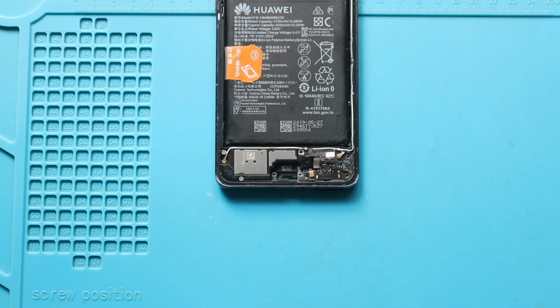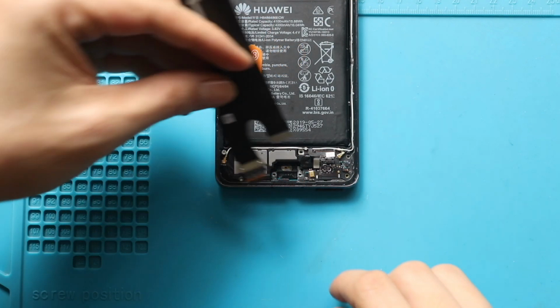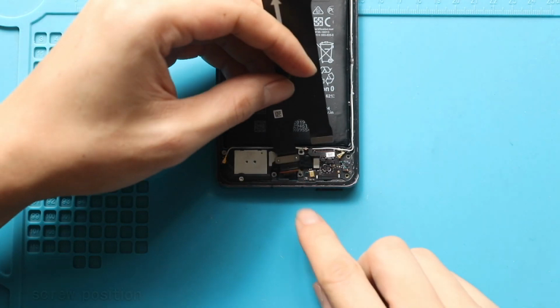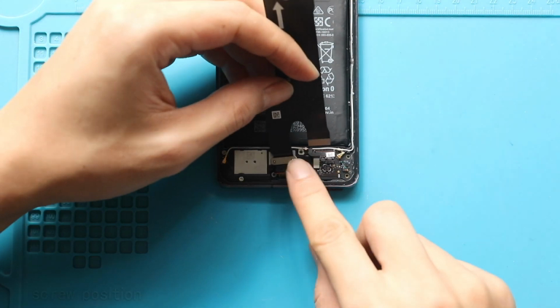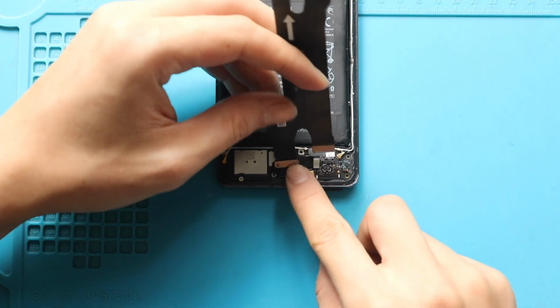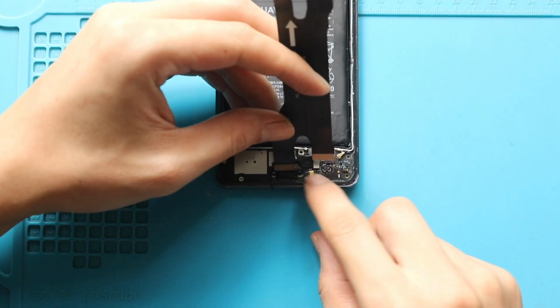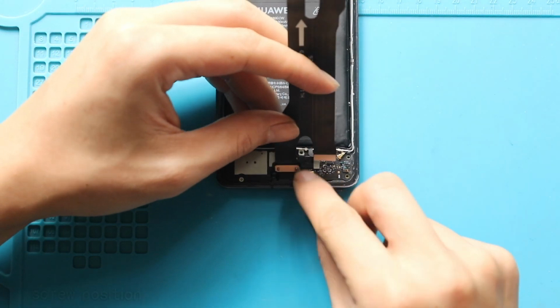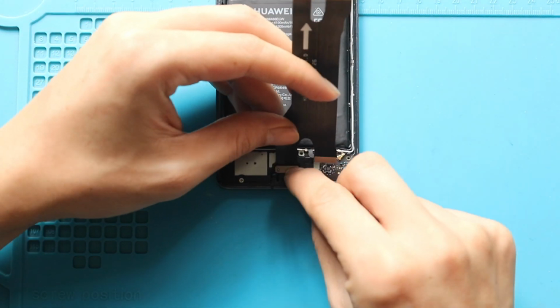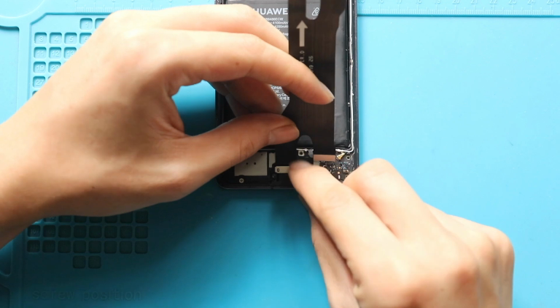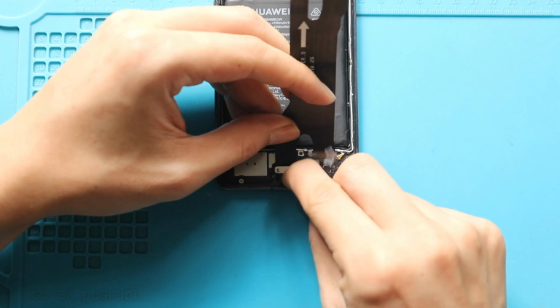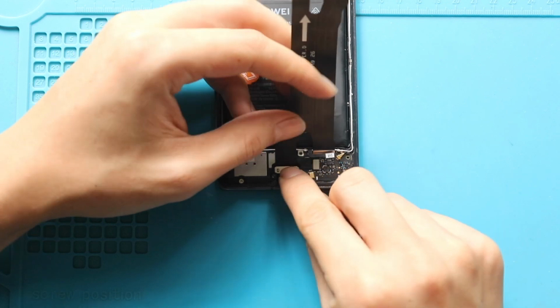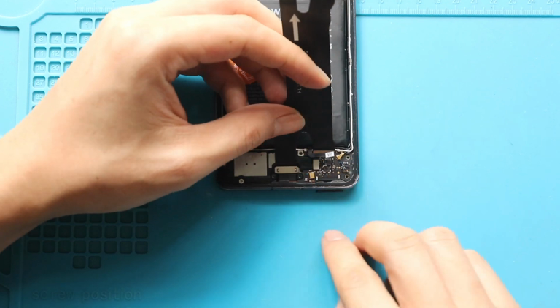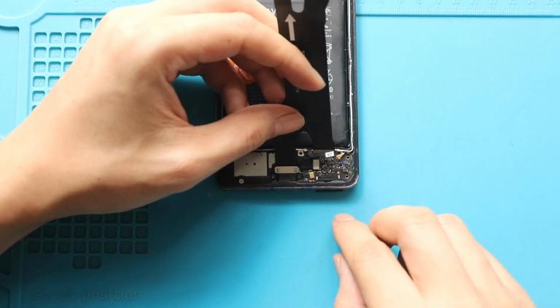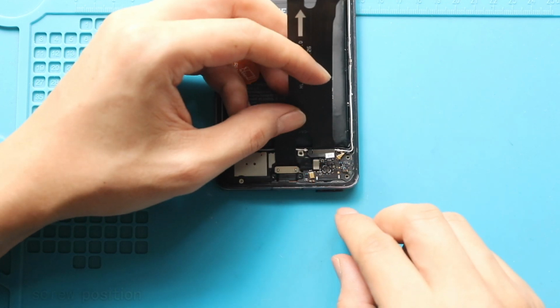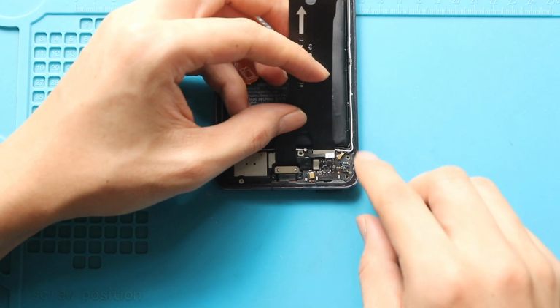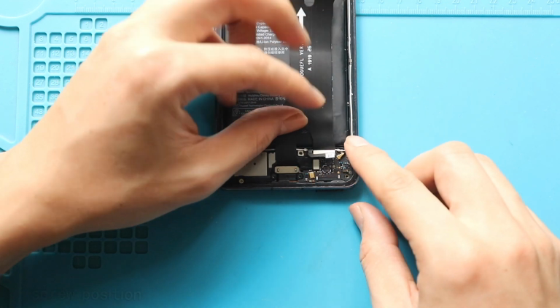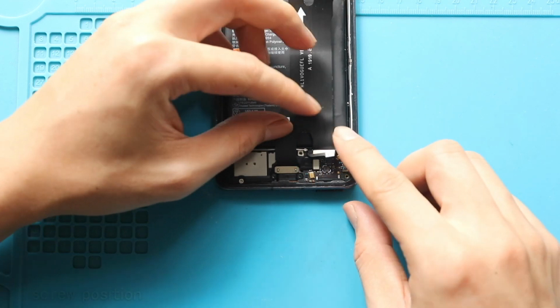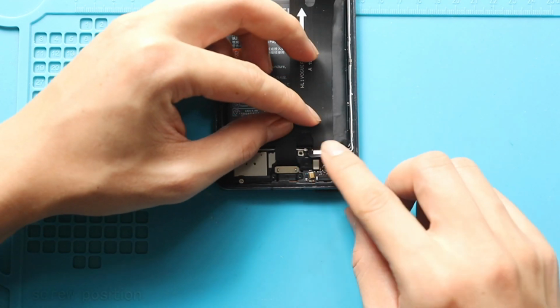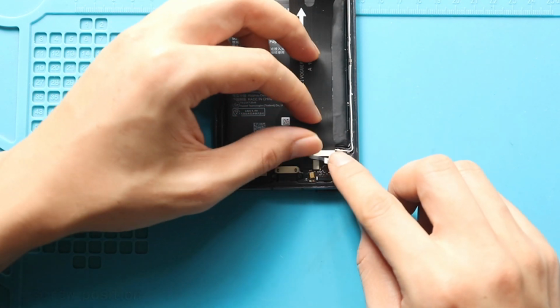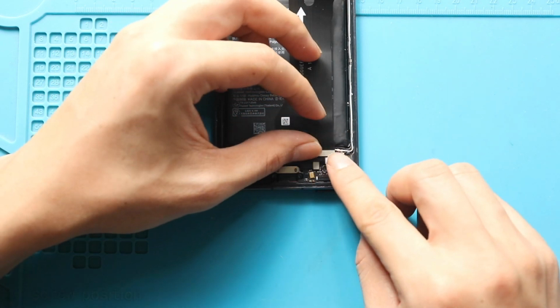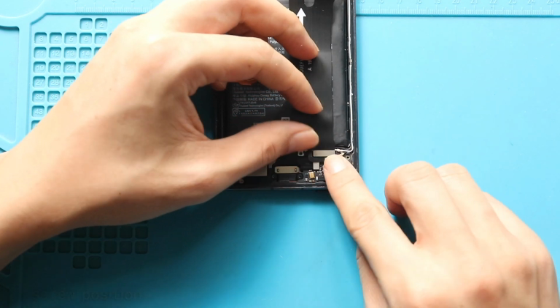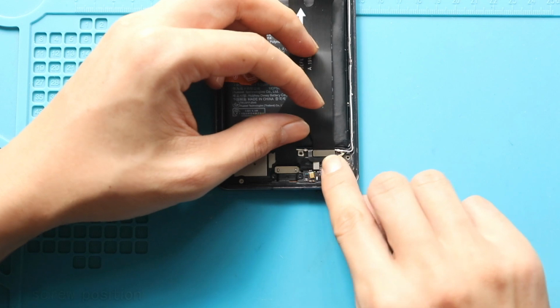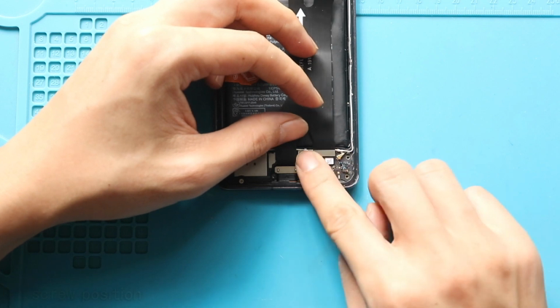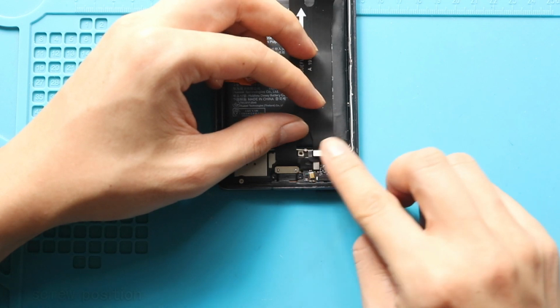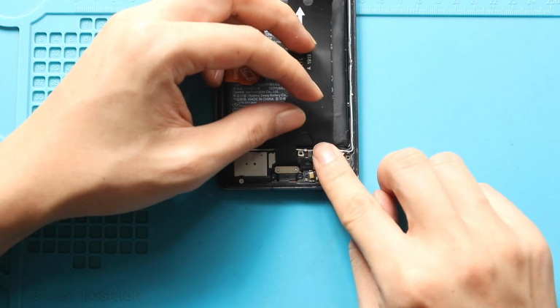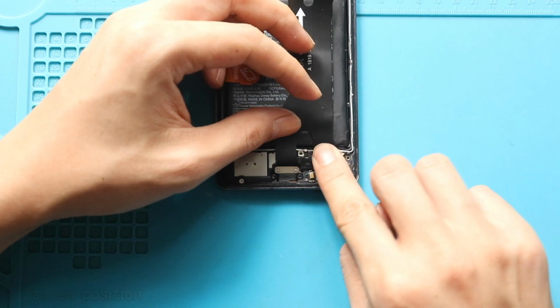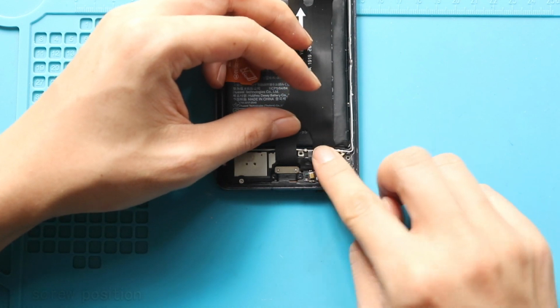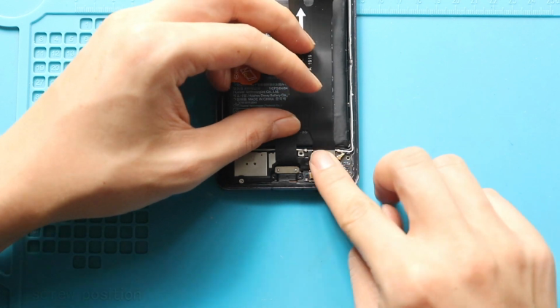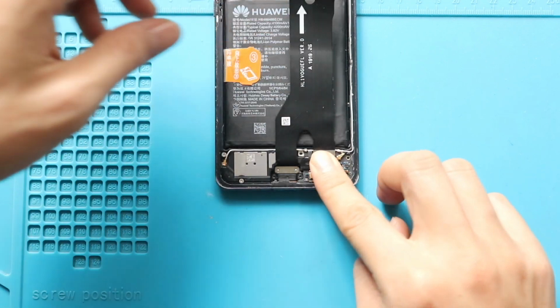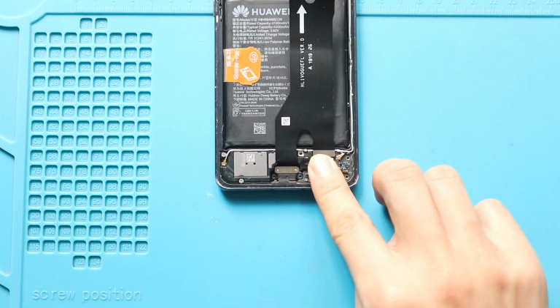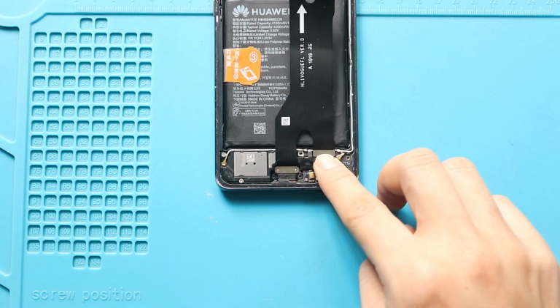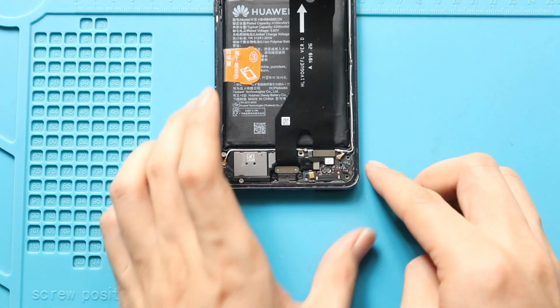Next, place and secure the new charging port cable on the body. Gently insert the charging port head into the socket. Next, secure the front-facing camera plug, and then the secondary charging port connector plug.